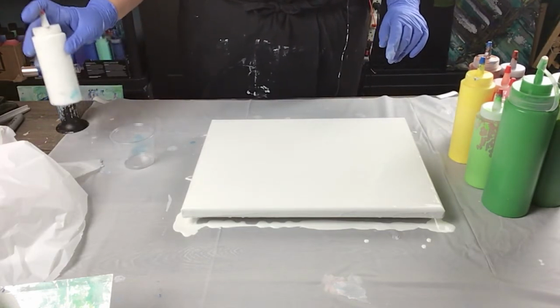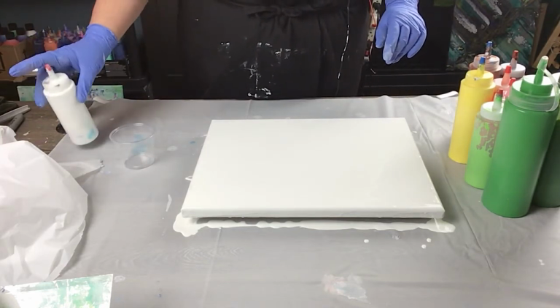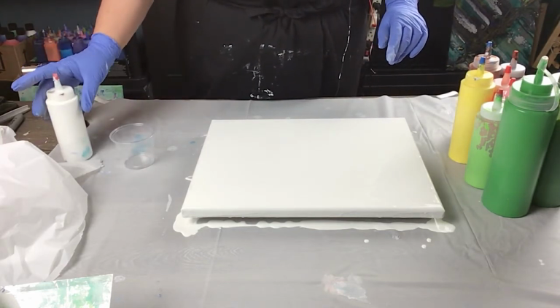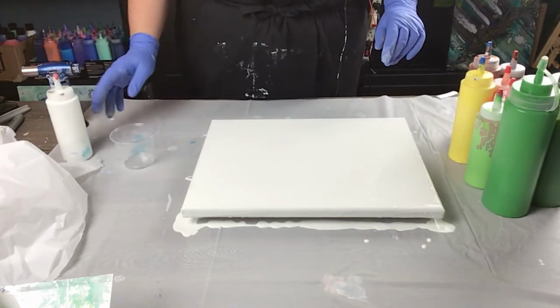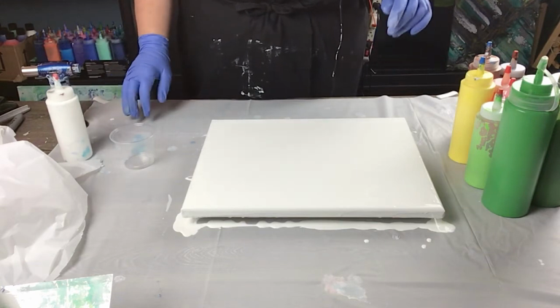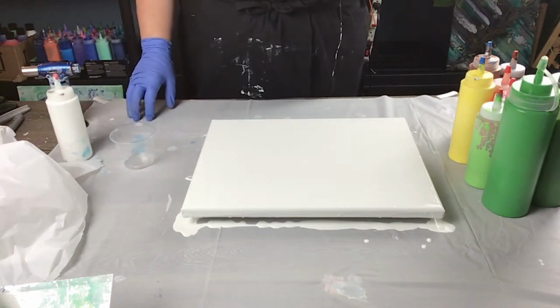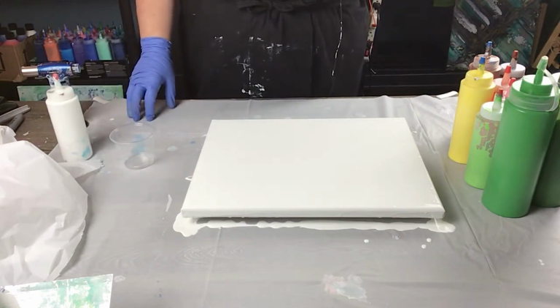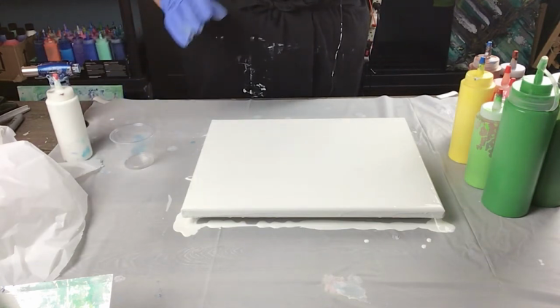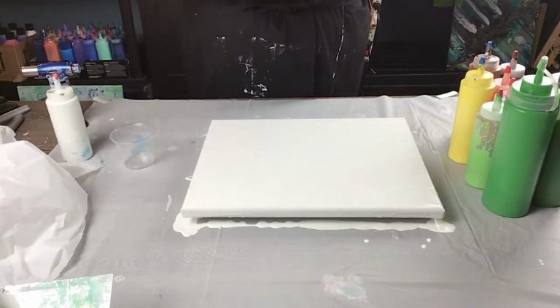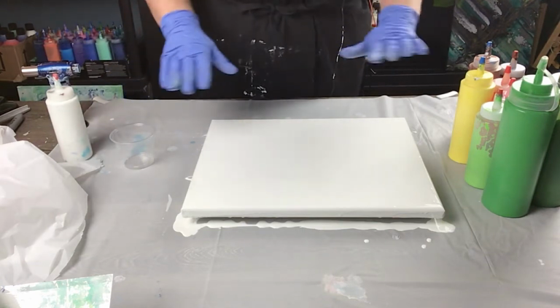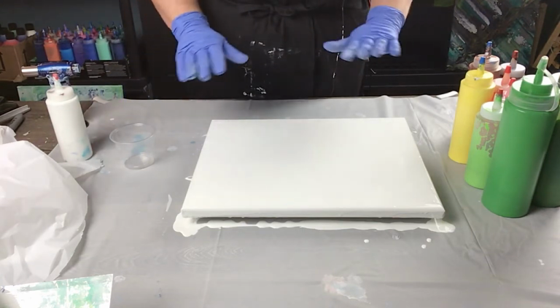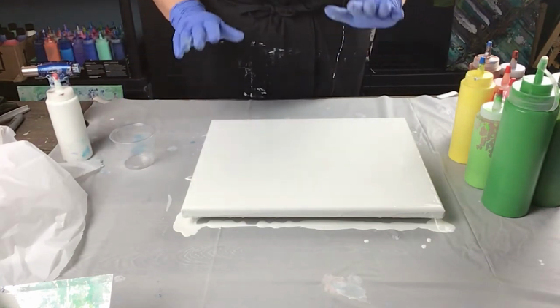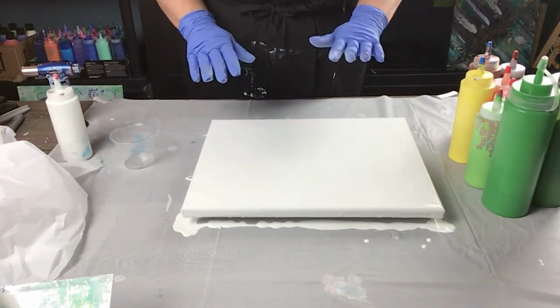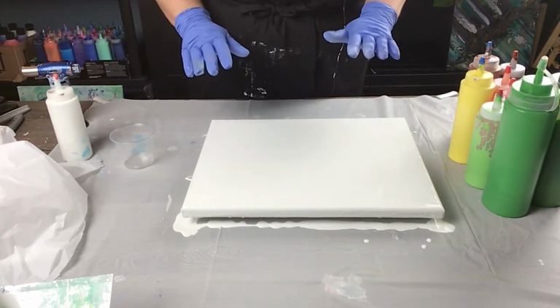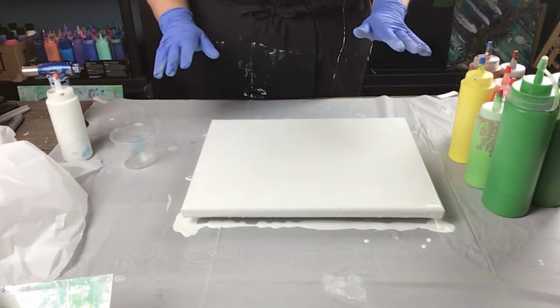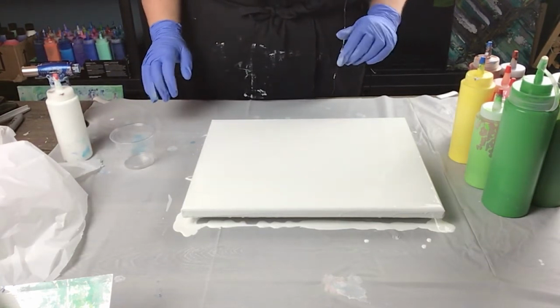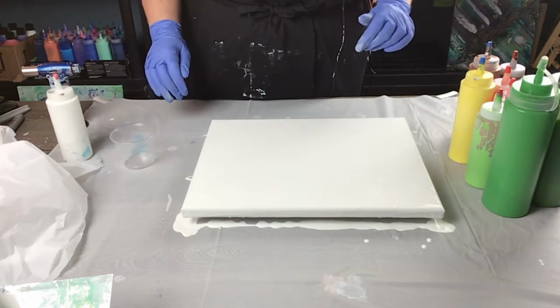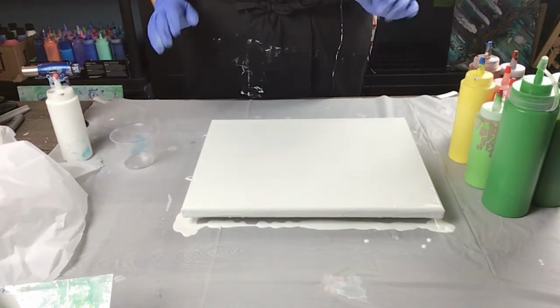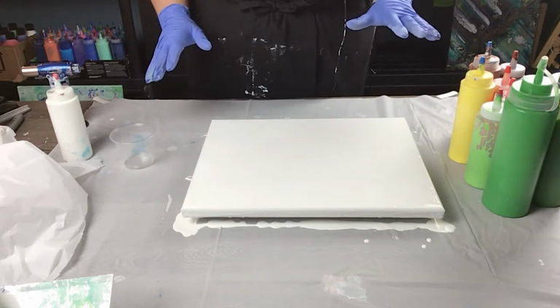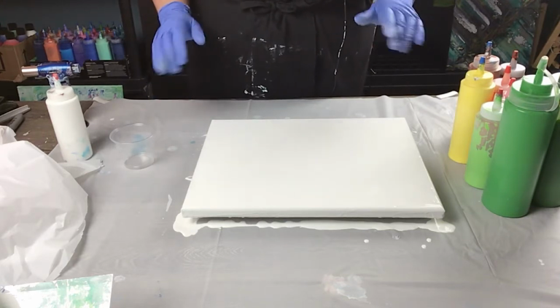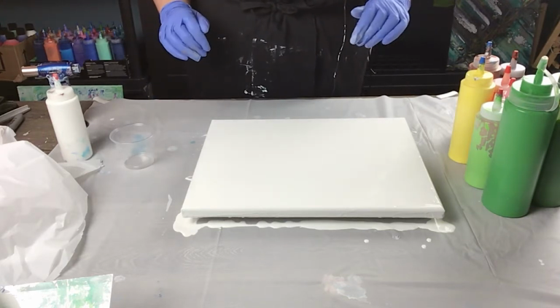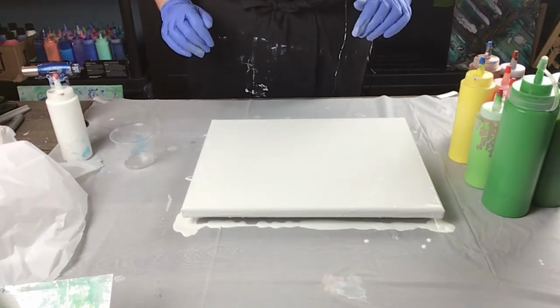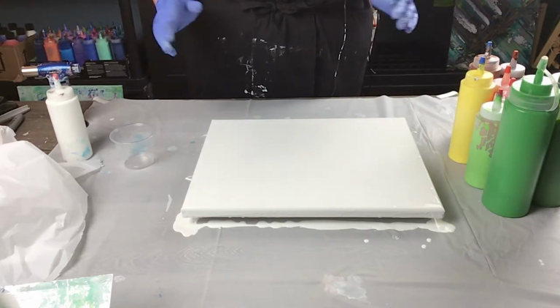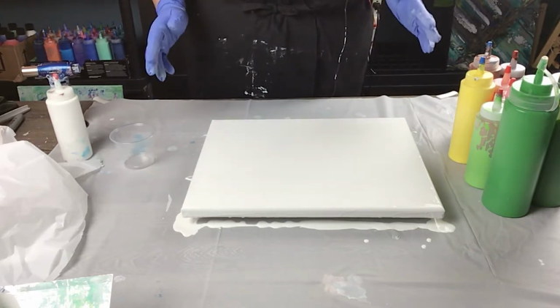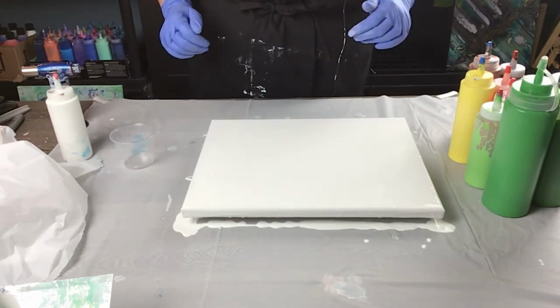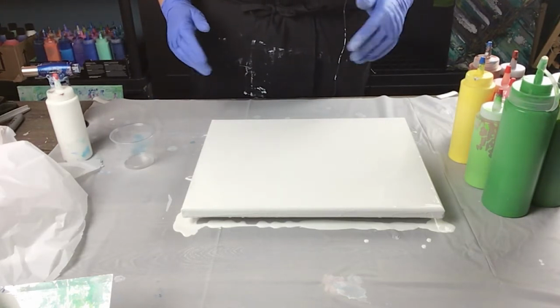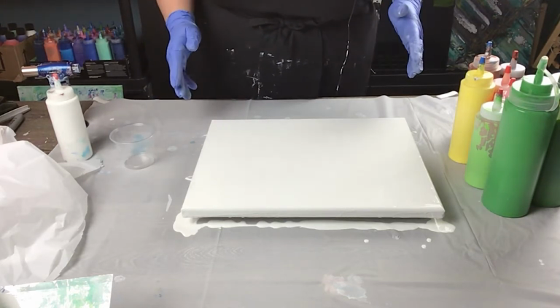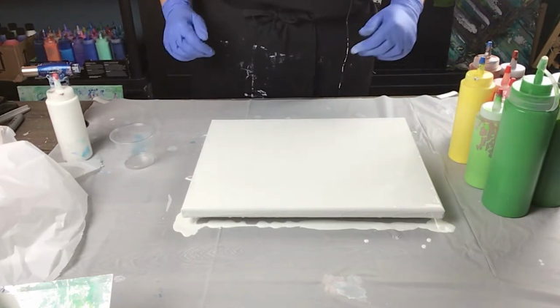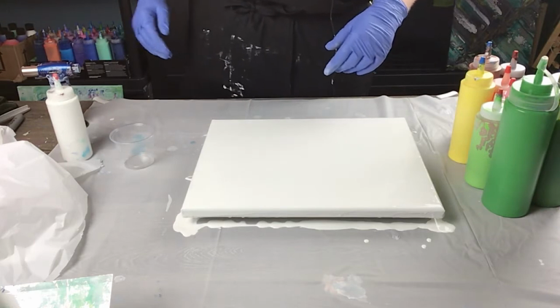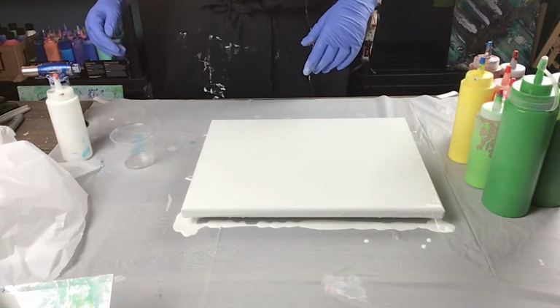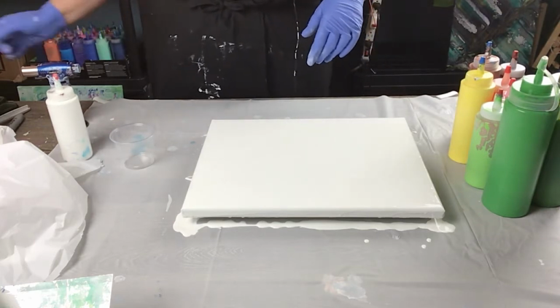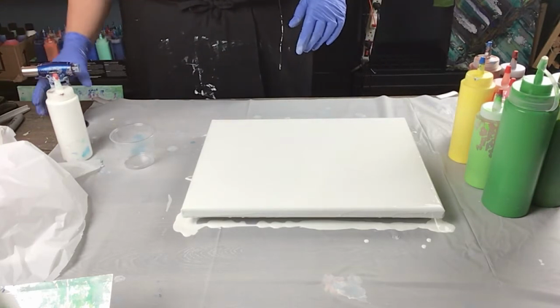Tonight I'm going to be doing just a plastic layover with some paint color. I'm hoping it to be a flower, but it's abstract and you never know what's going to happen. So we're going to give it a try though.